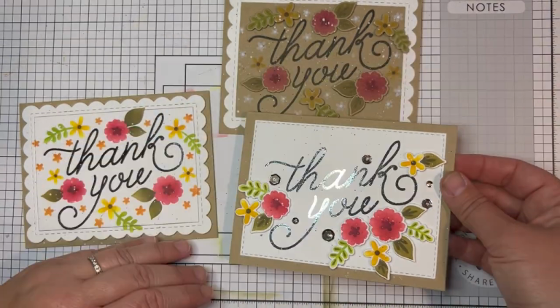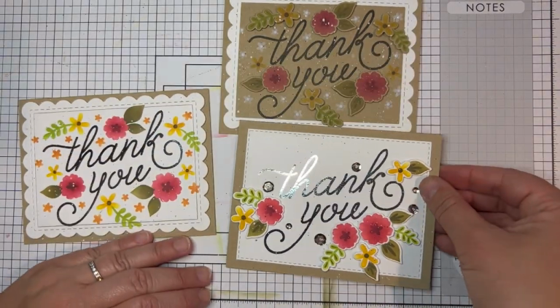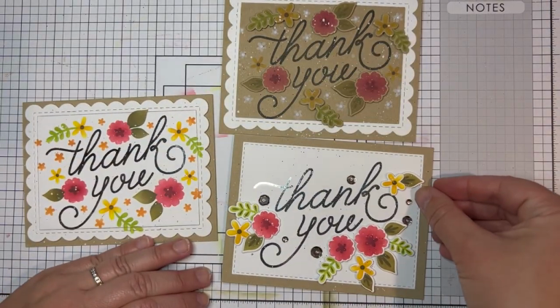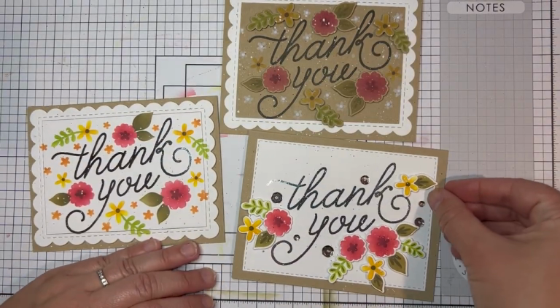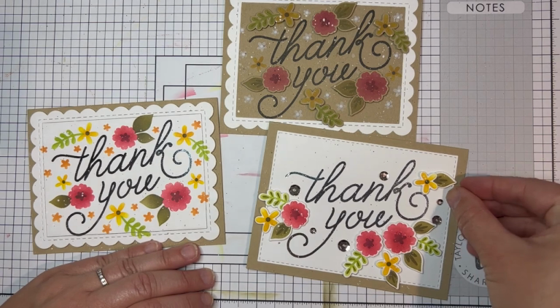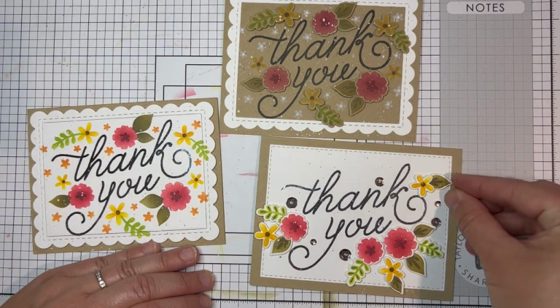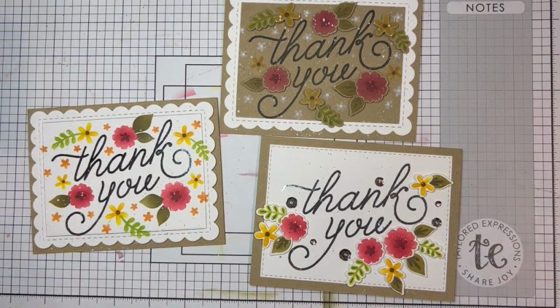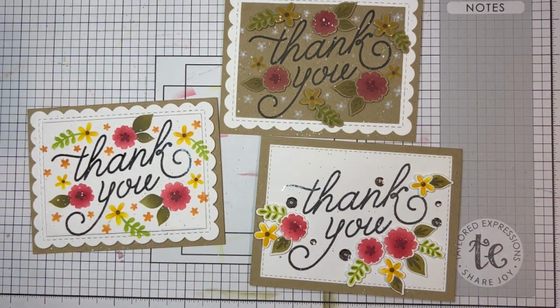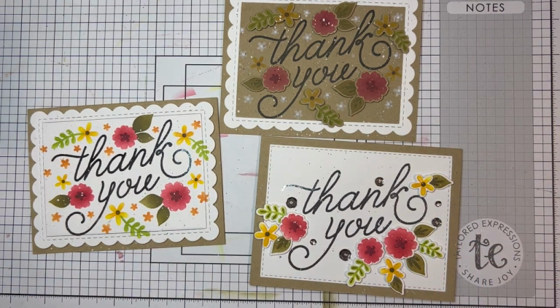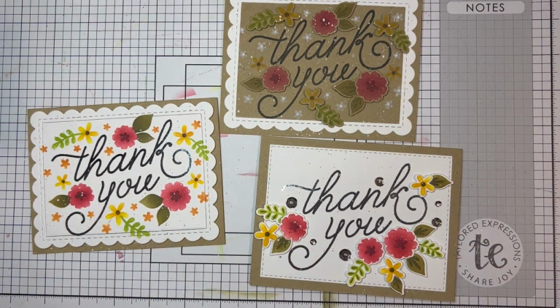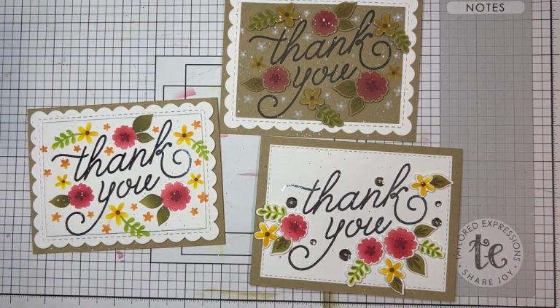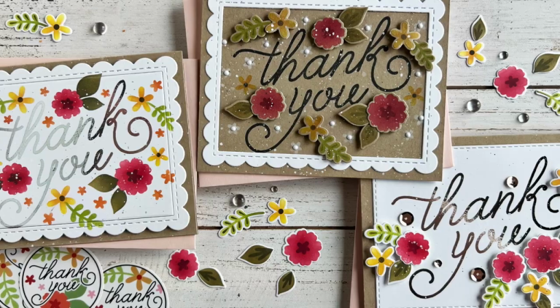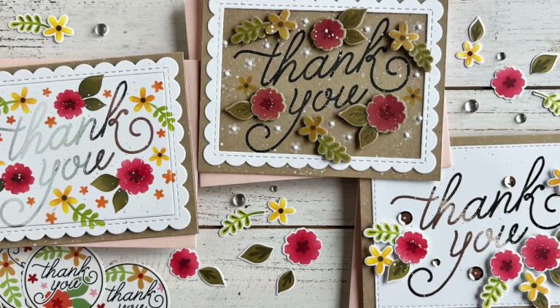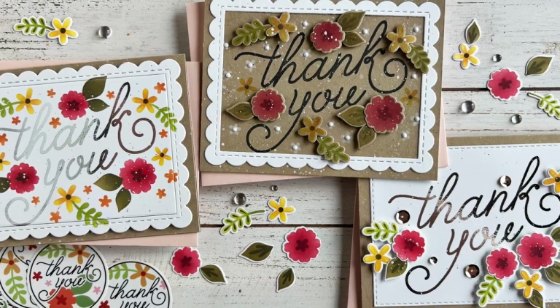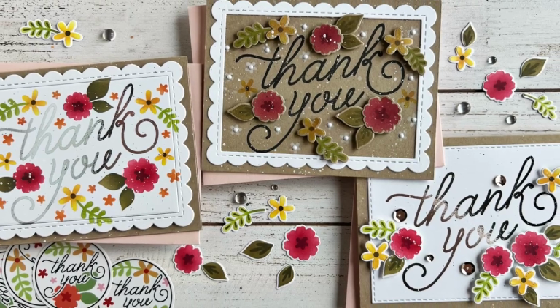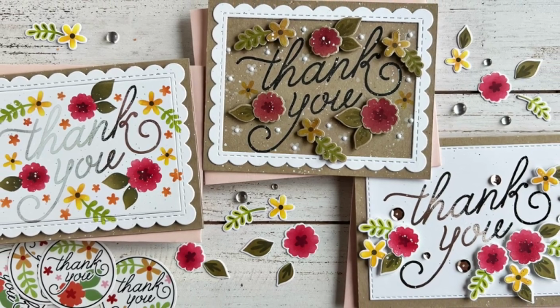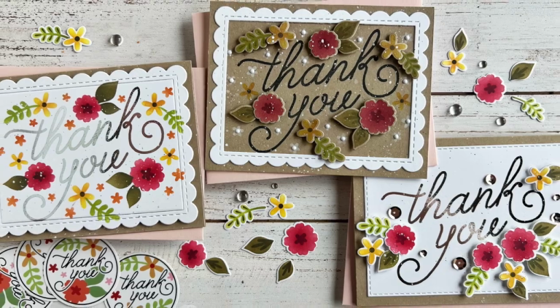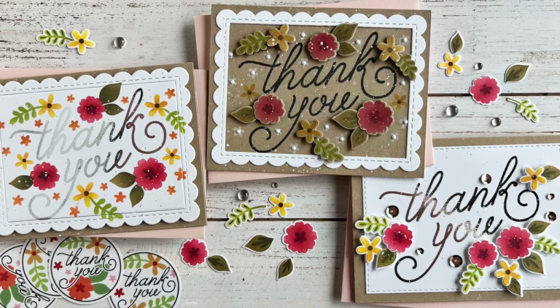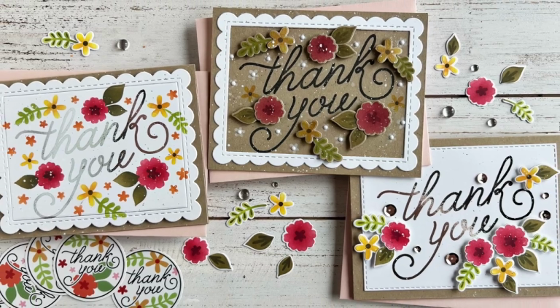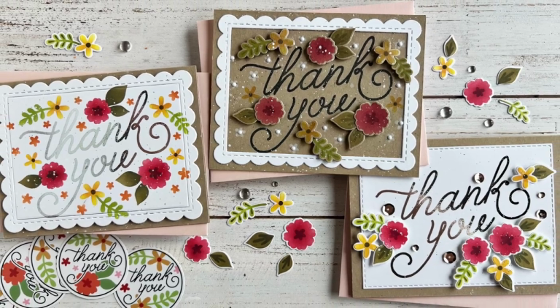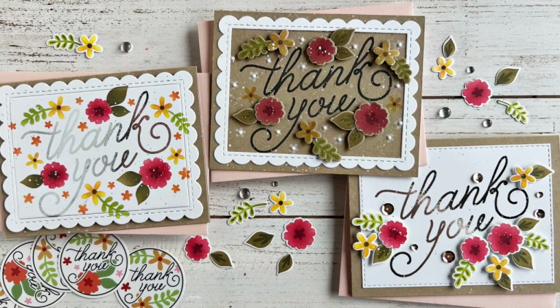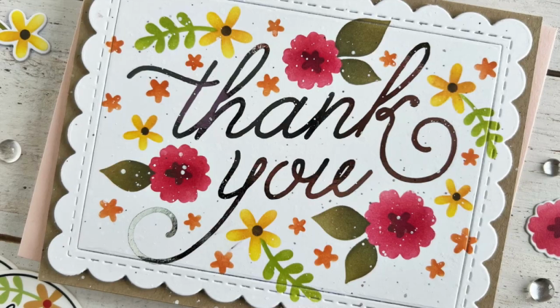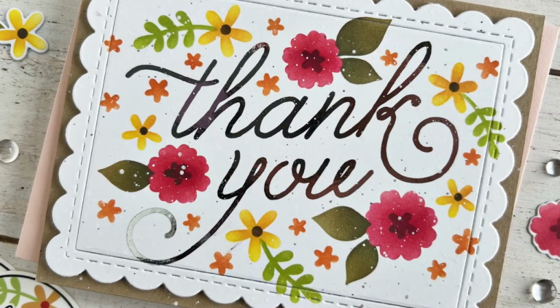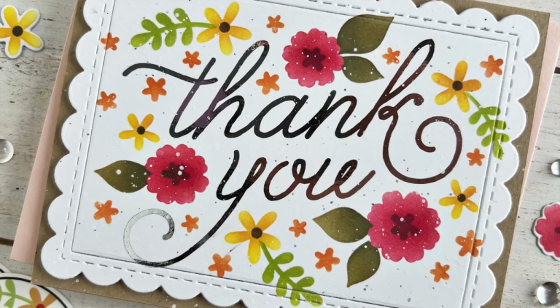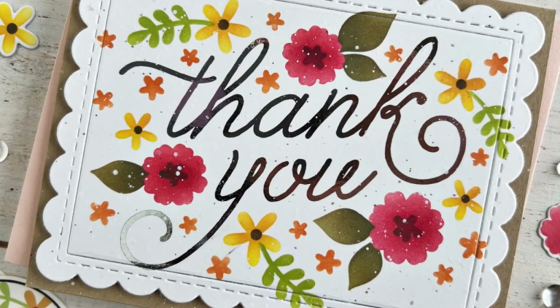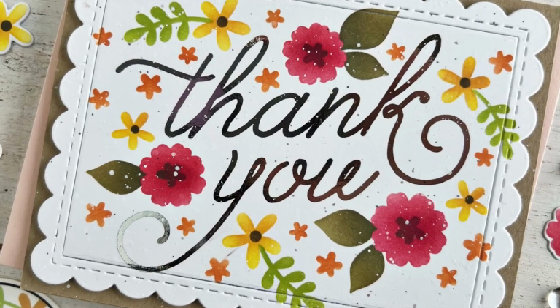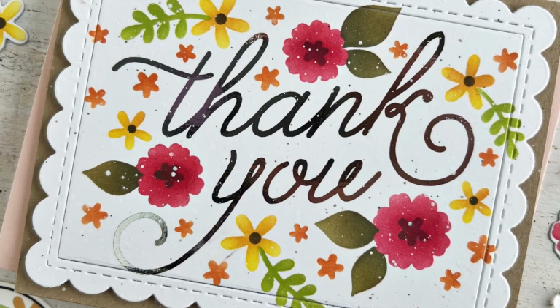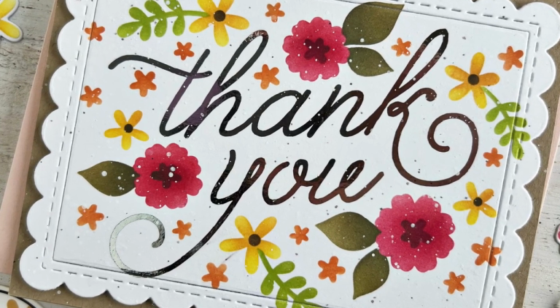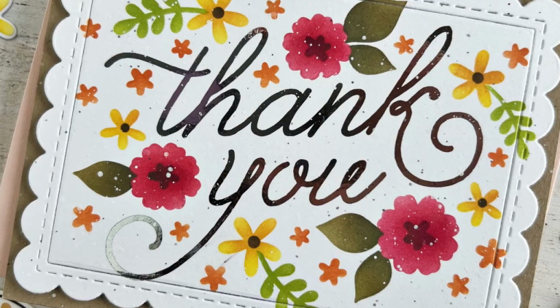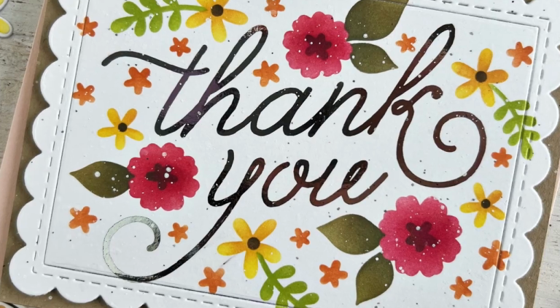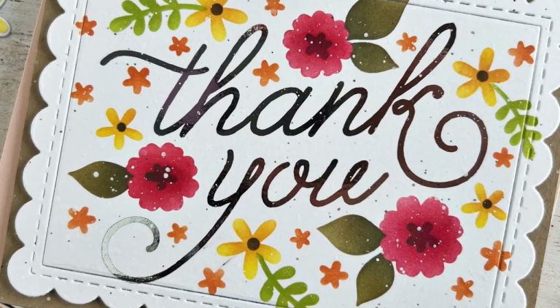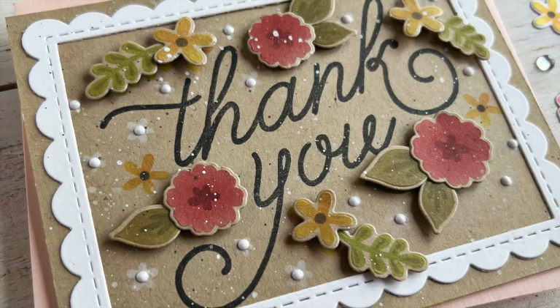I hope you enjoyed learning more about the Thank You in Bloom card making kit and I hope you were inspired by the projects that I created with it. You can find the kit and the other supplies I used to create my projects at the Tailored Expressions web store at tailoredexpressions.com. Thanks so much for joining me everybody and I'll see you next time.